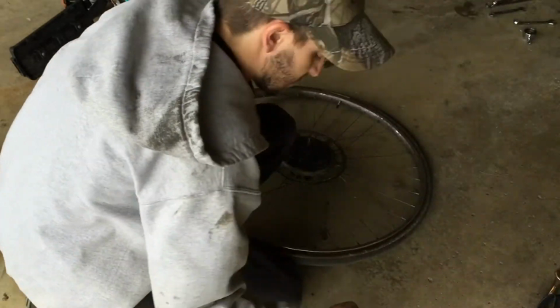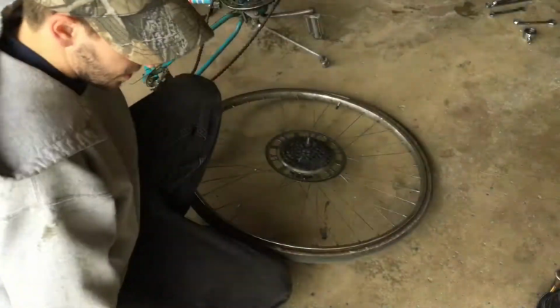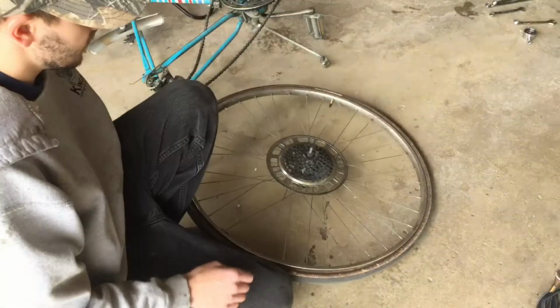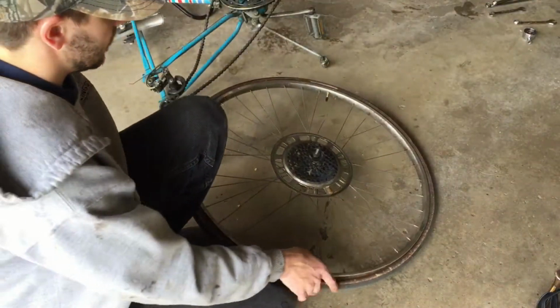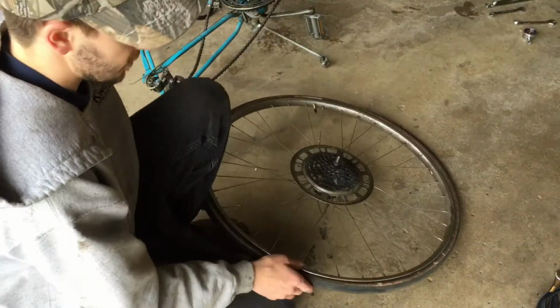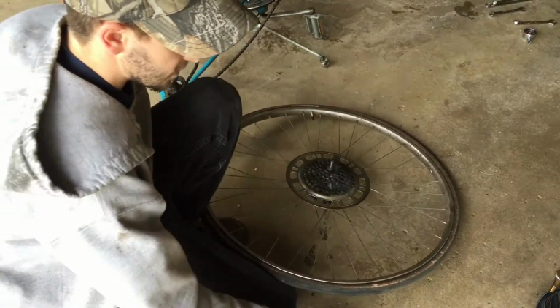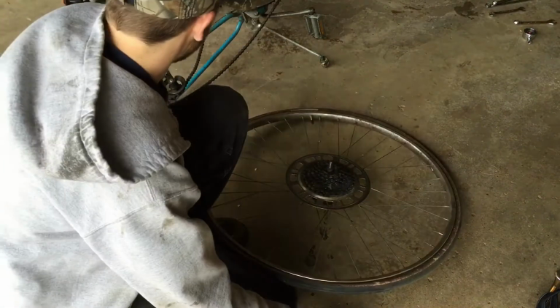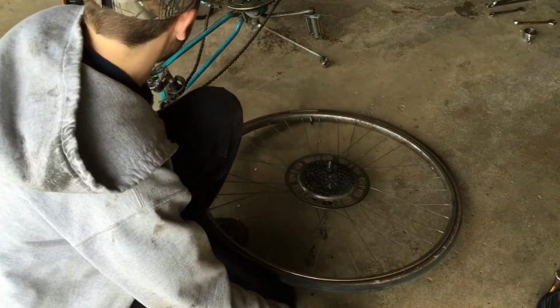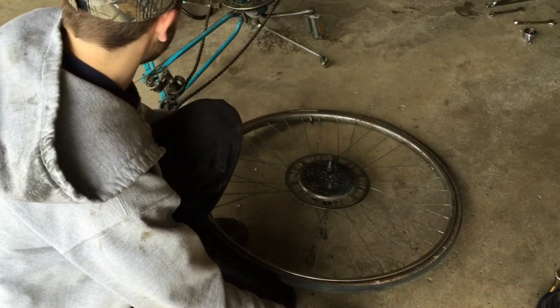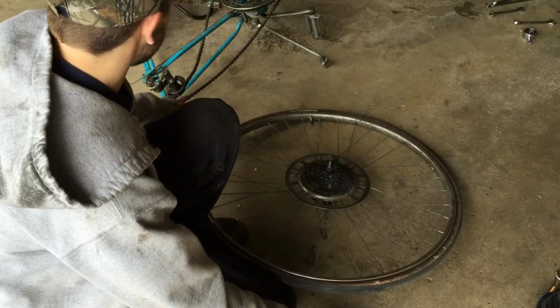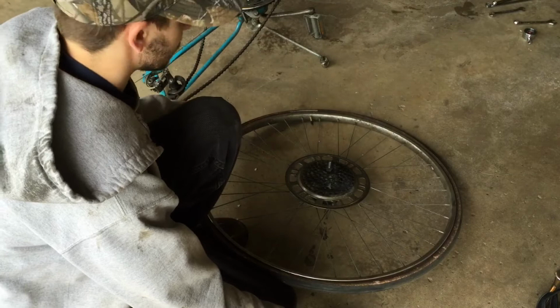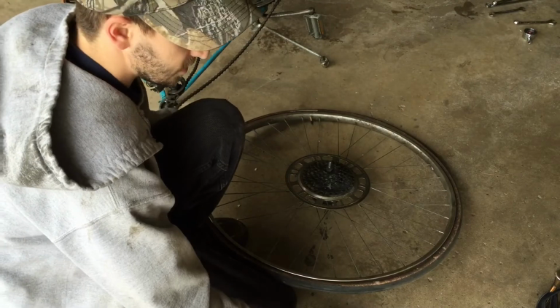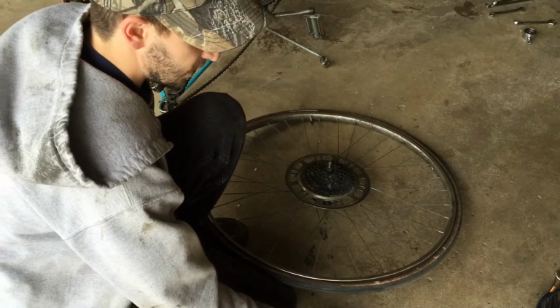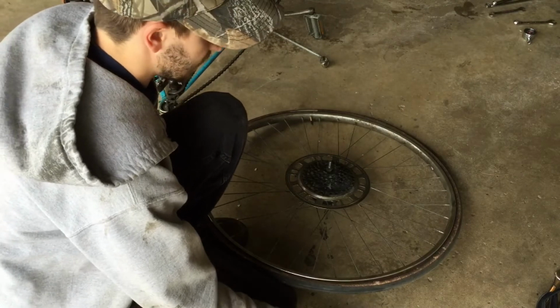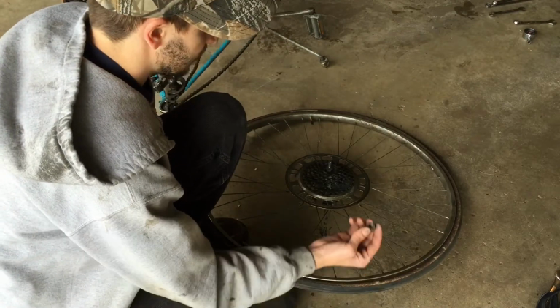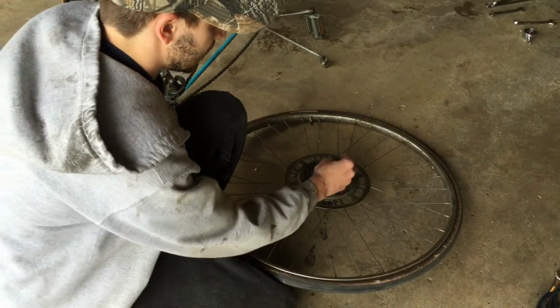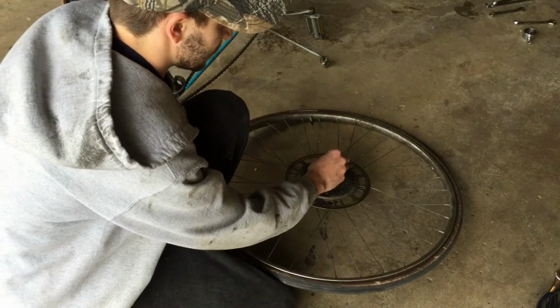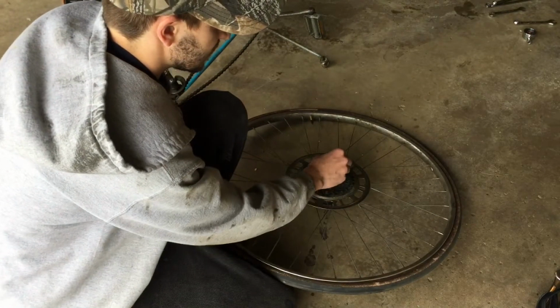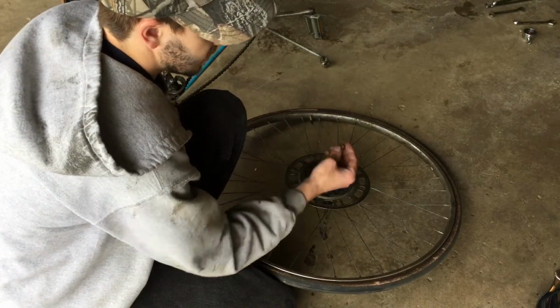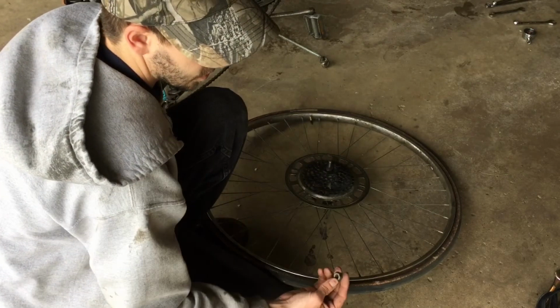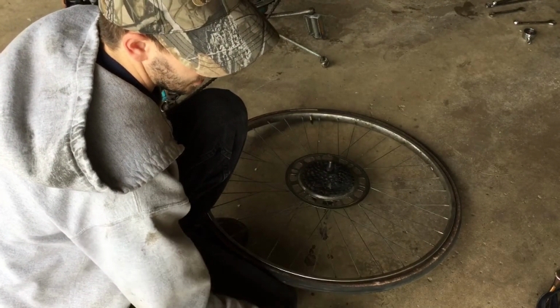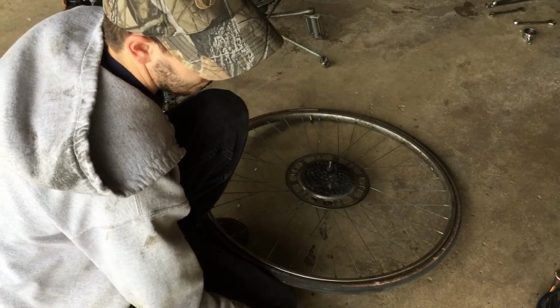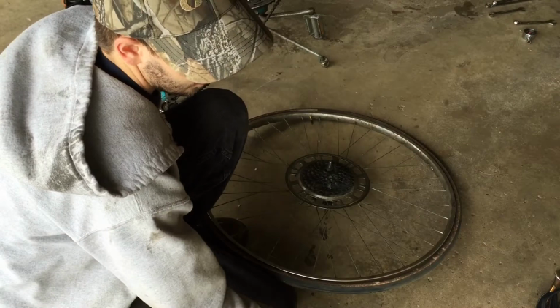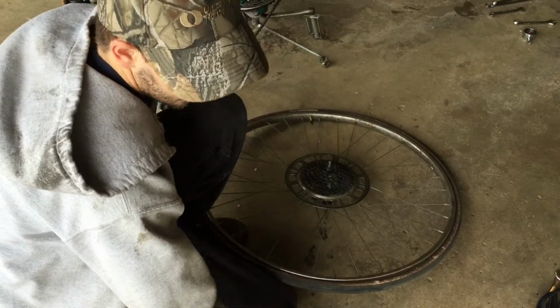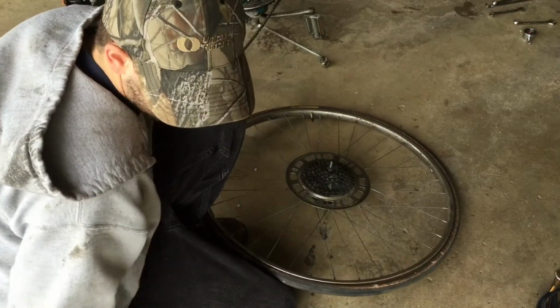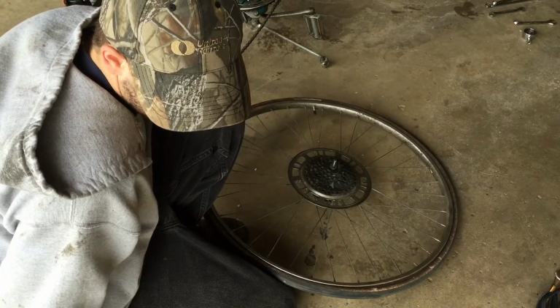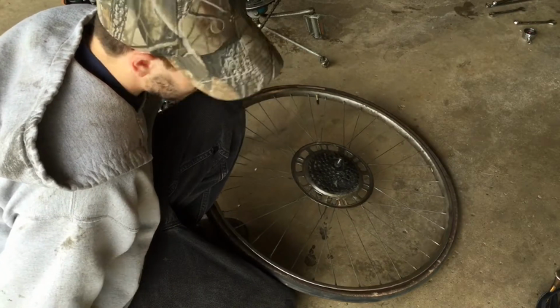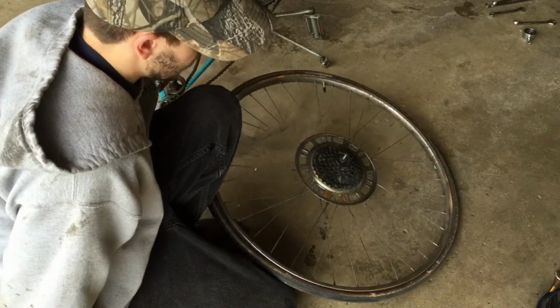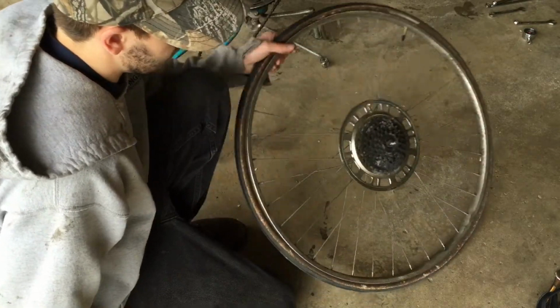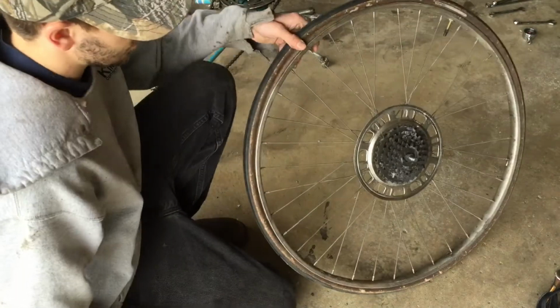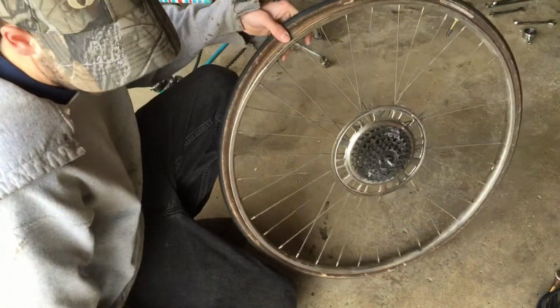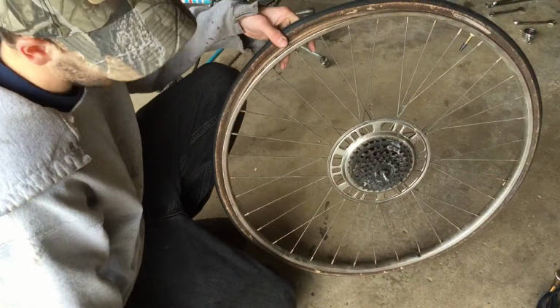The first thing you want to do is lay your bike on its side. You're going to pull off the axle nuts — these were five-sixteenths or fifteen millimeter.